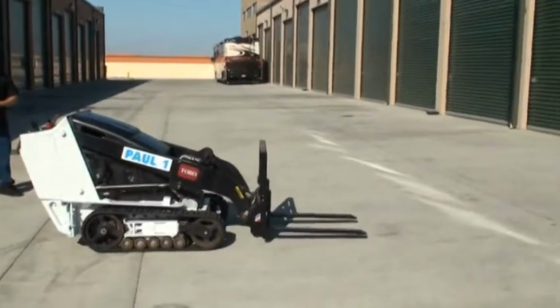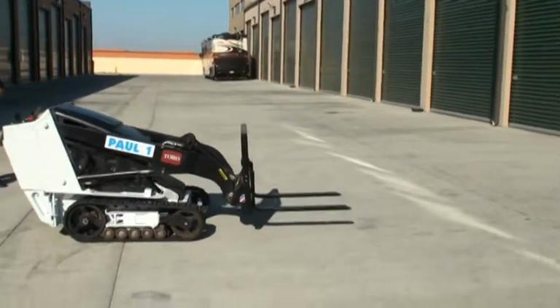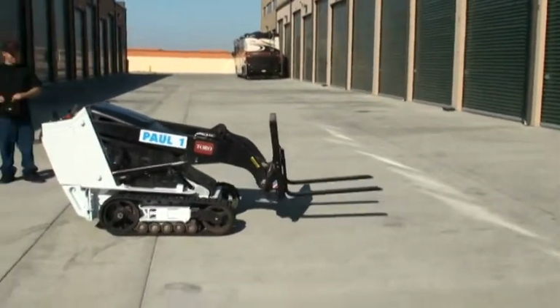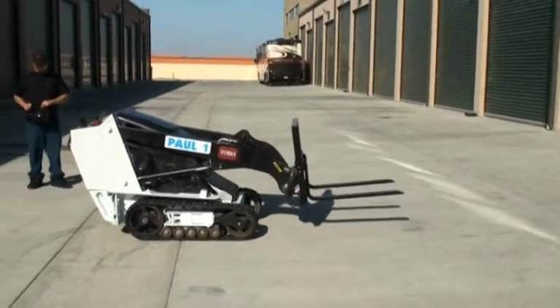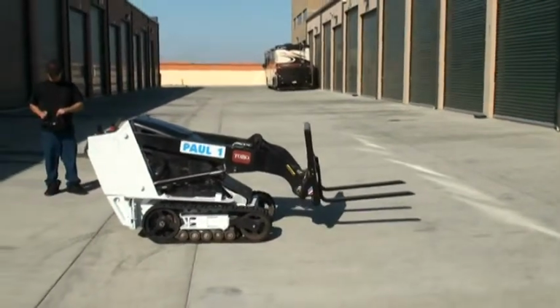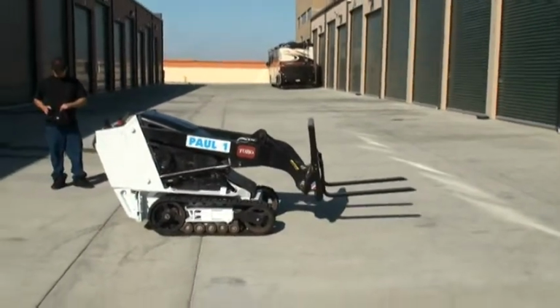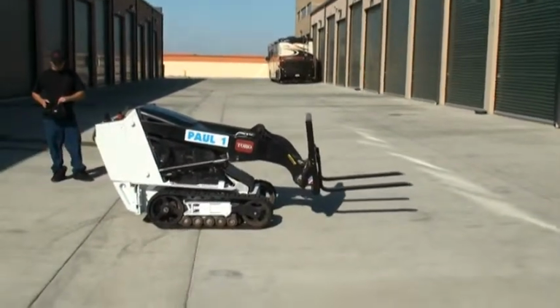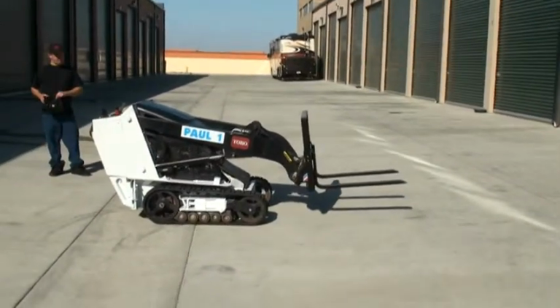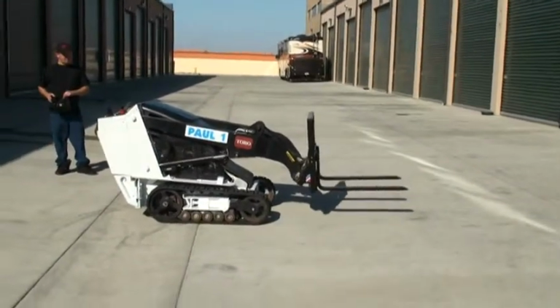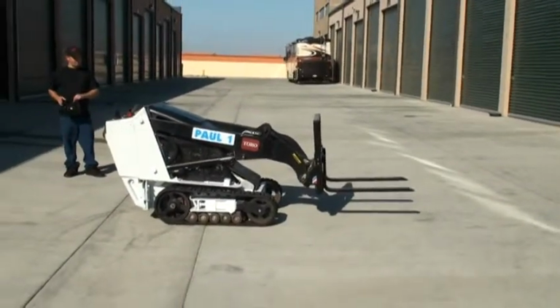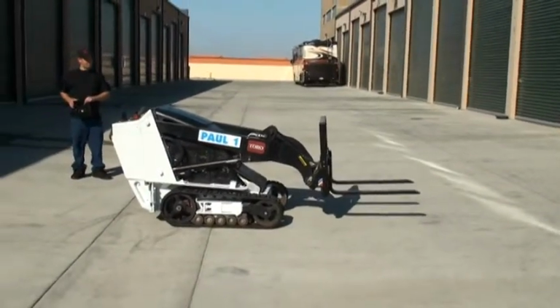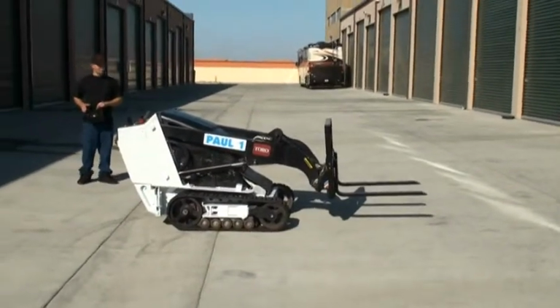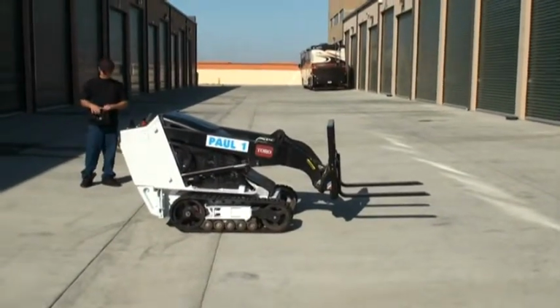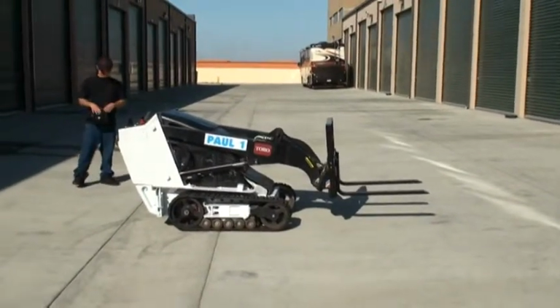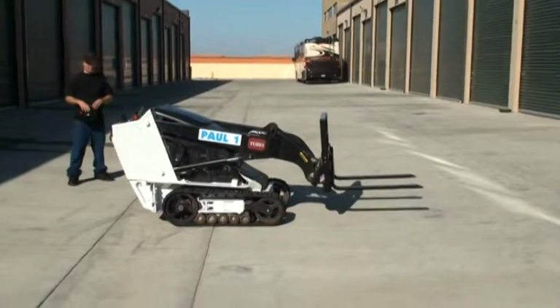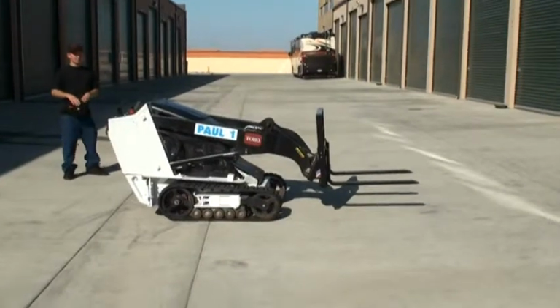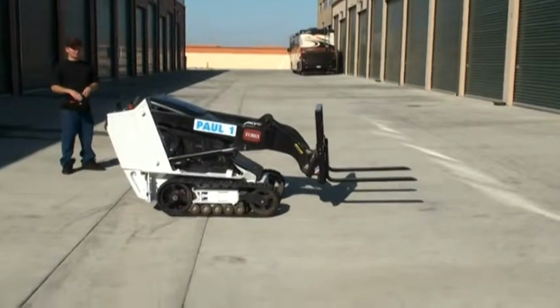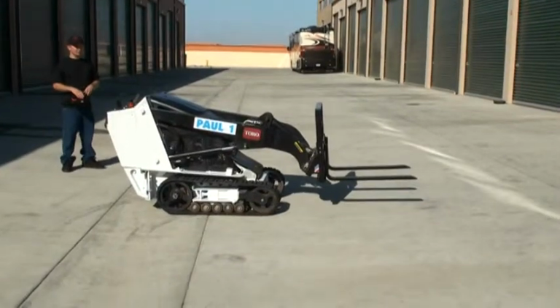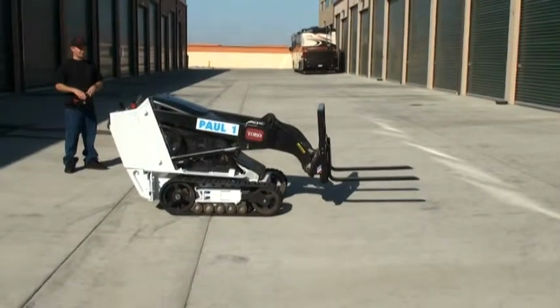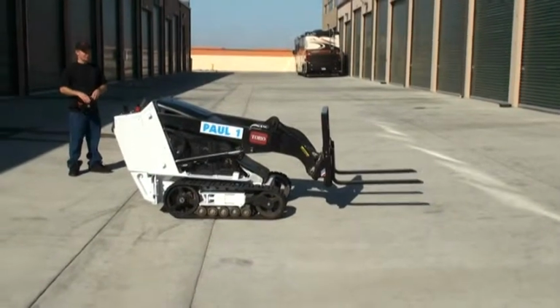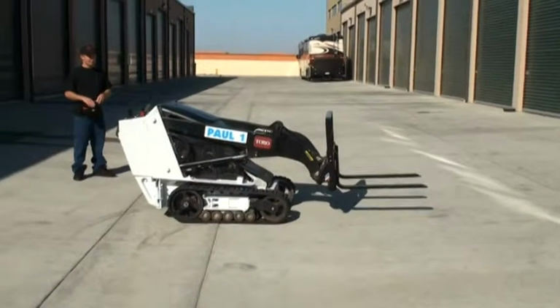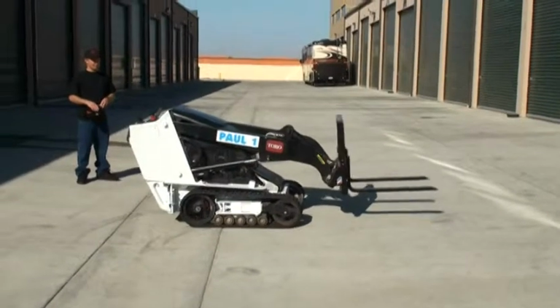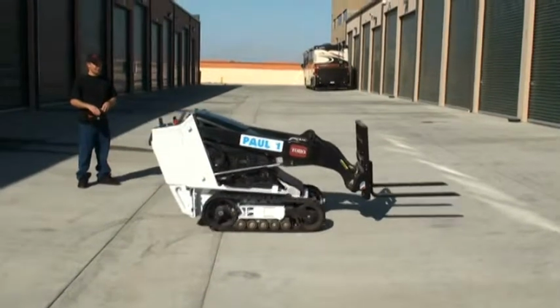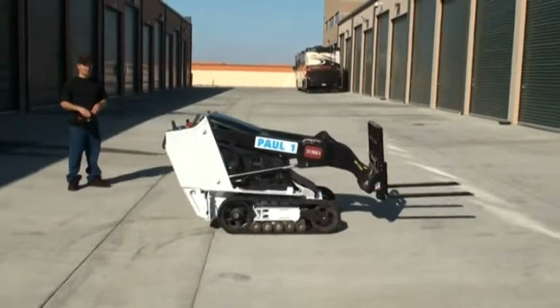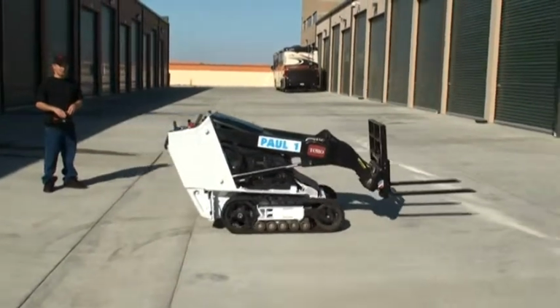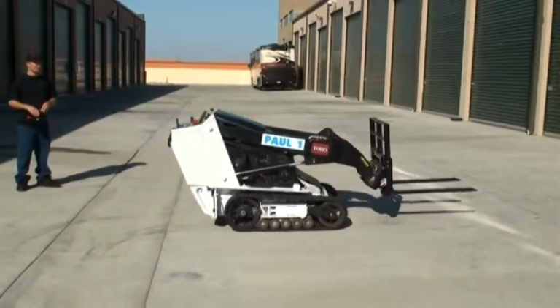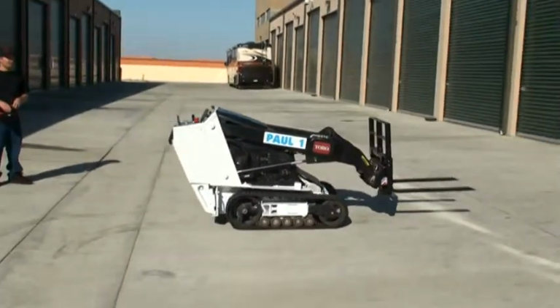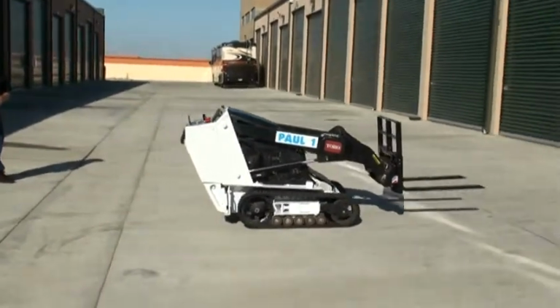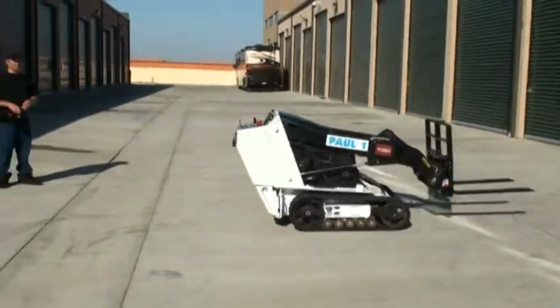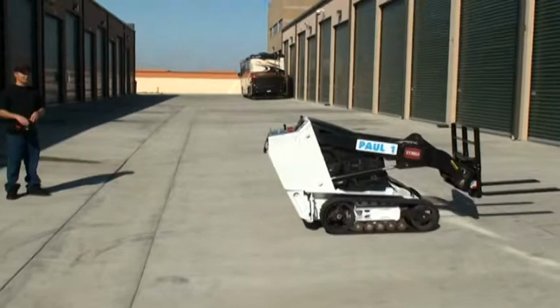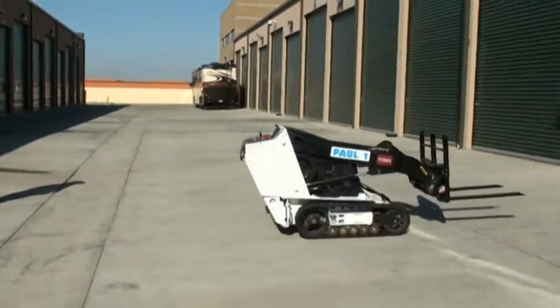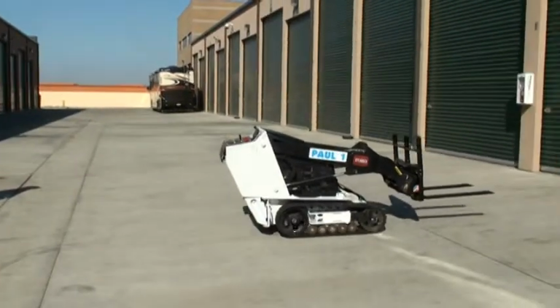And now we just lift off the force — we're going to lift around here. Using the controller.